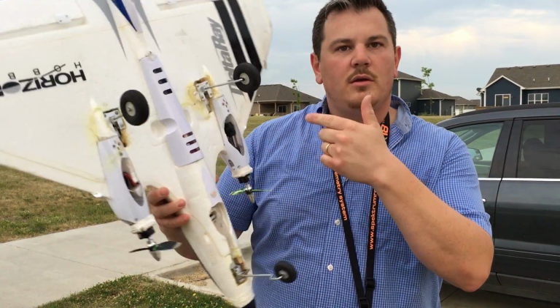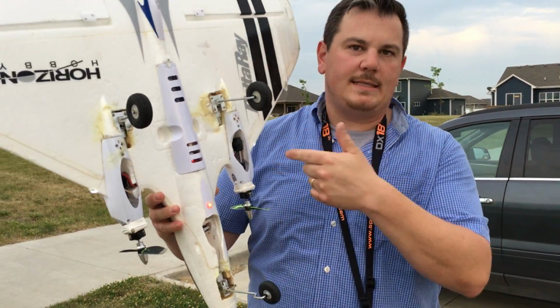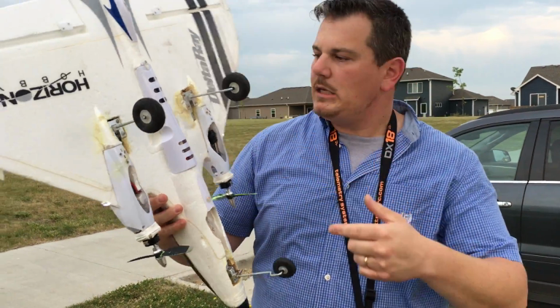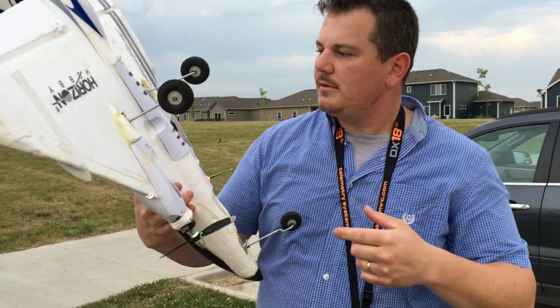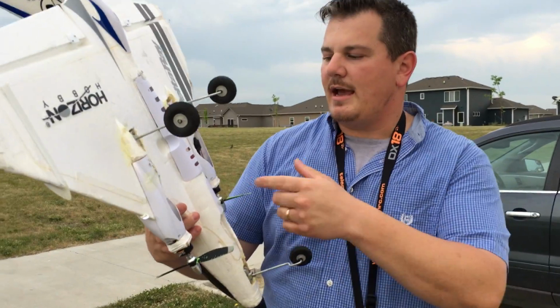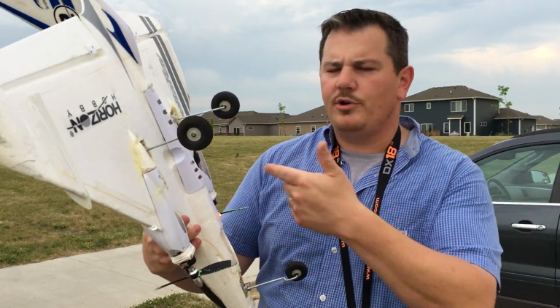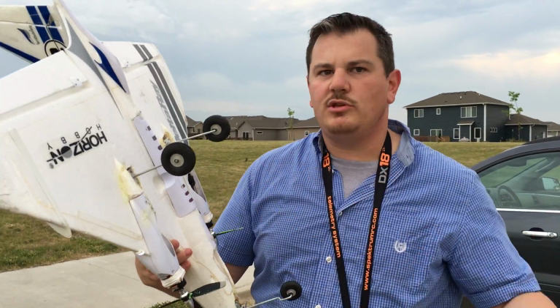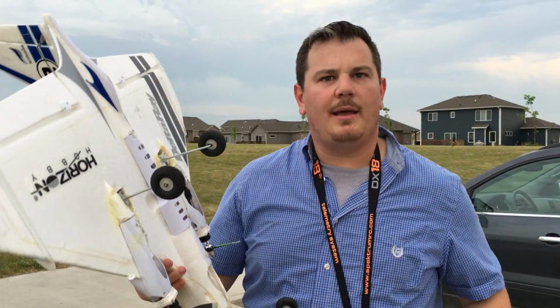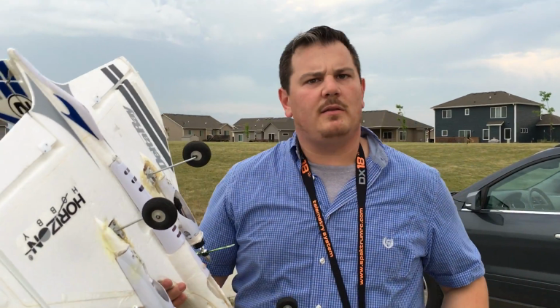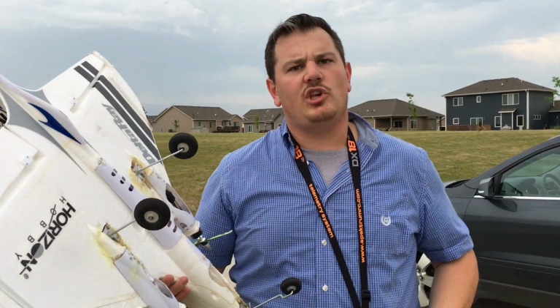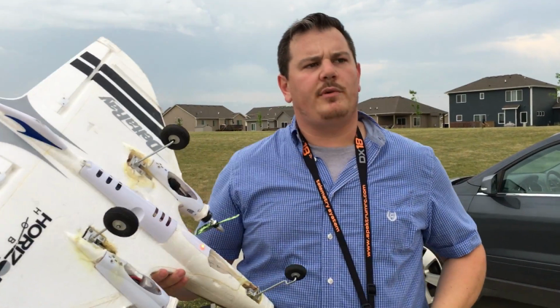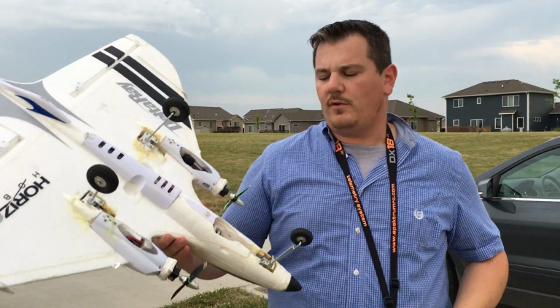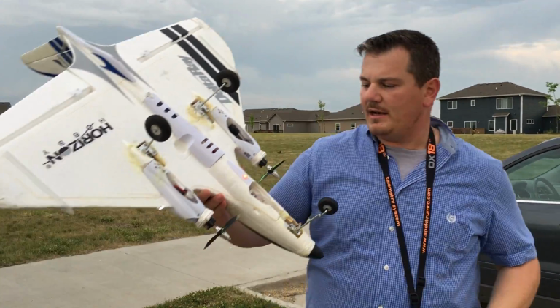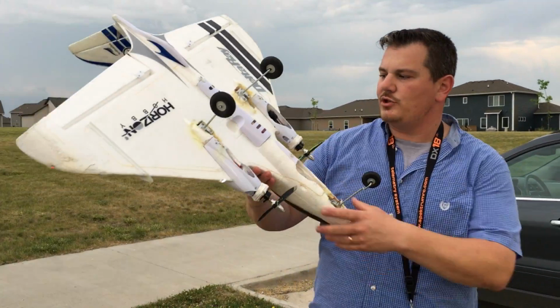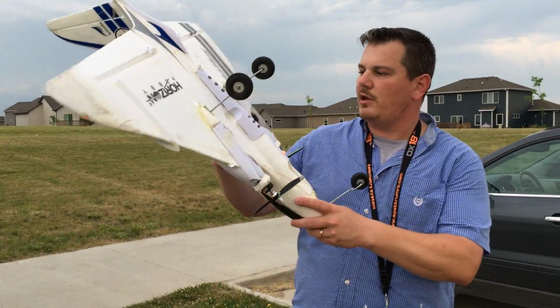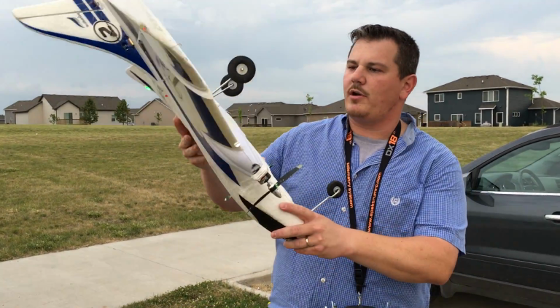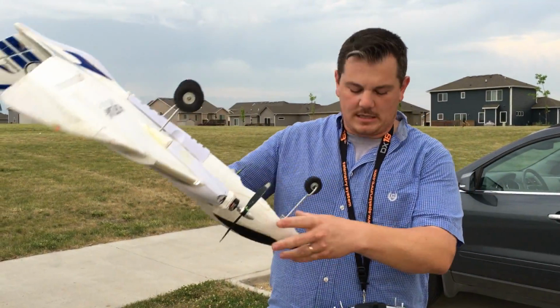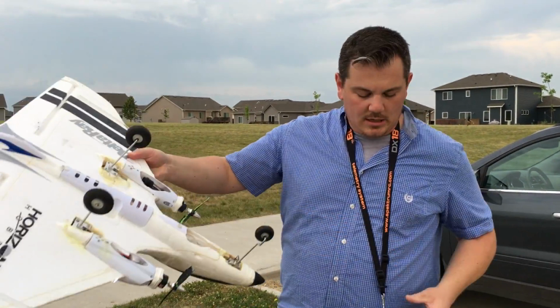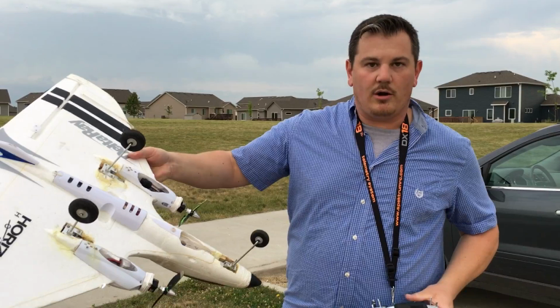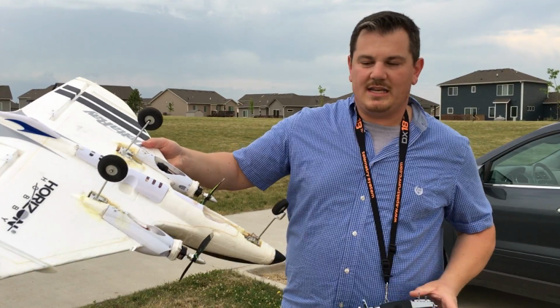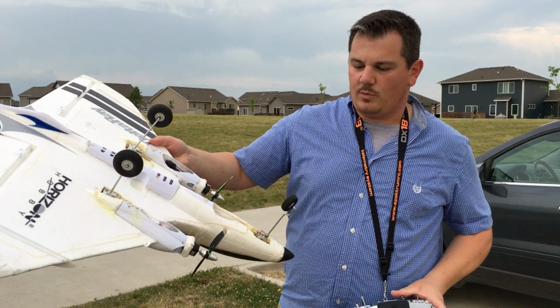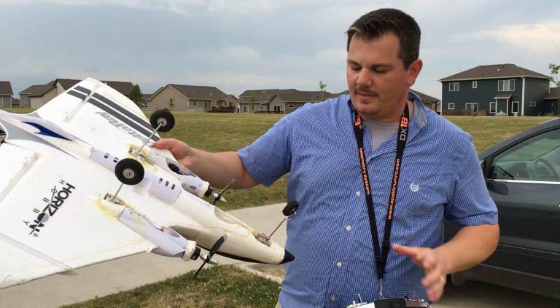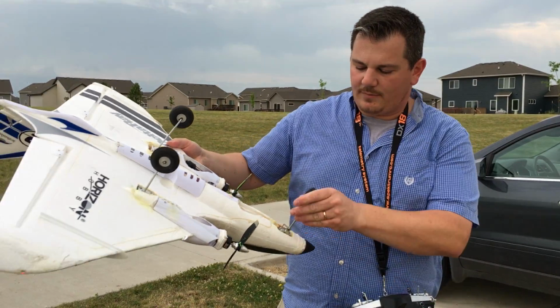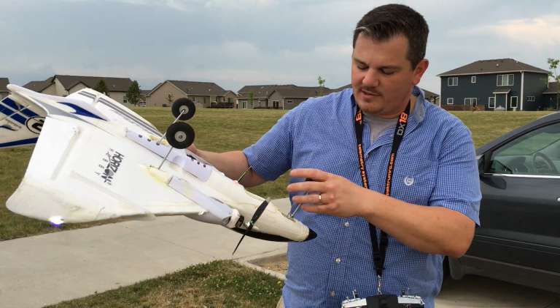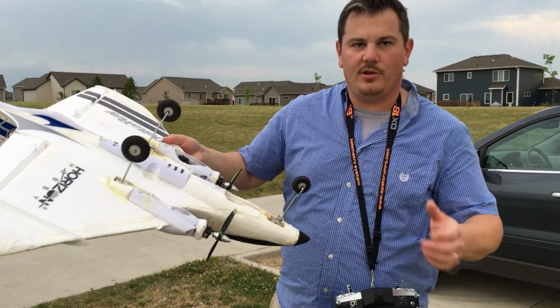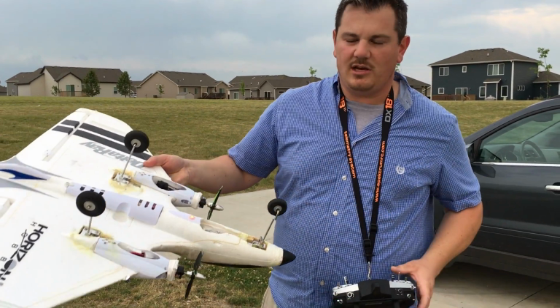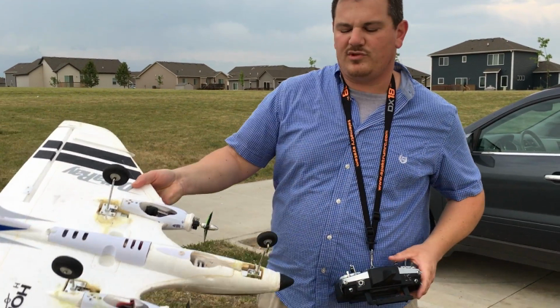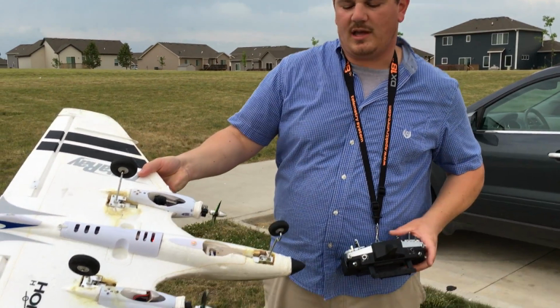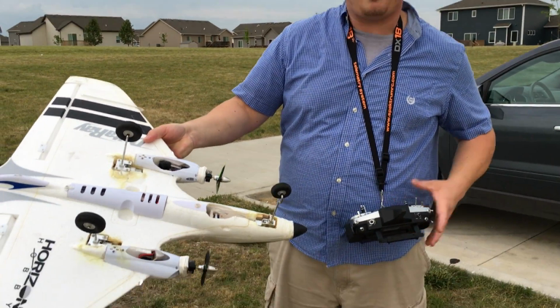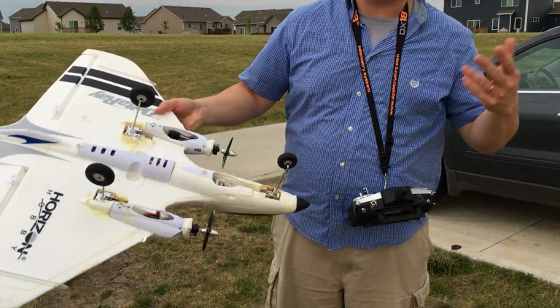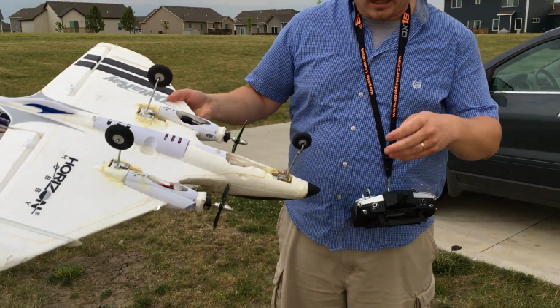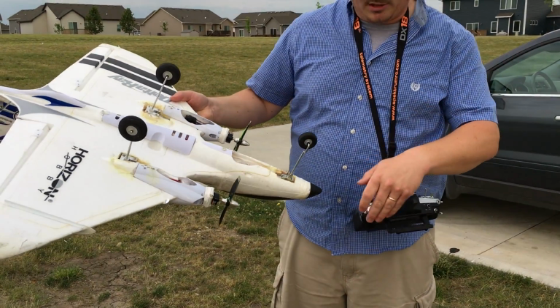Running 30 amp donkey ESCs and a Lemon six-channel receiver. We got differential thrust programmed in, throttle cut works on this. We have a steerable nose gear which works like crap because I don't really care that much about this plane right now.